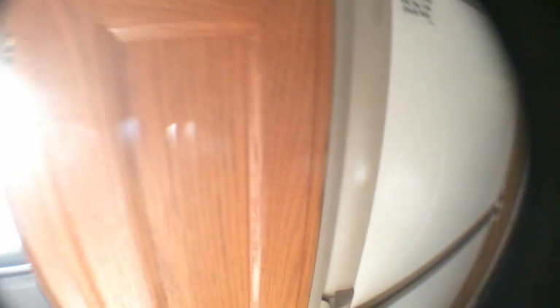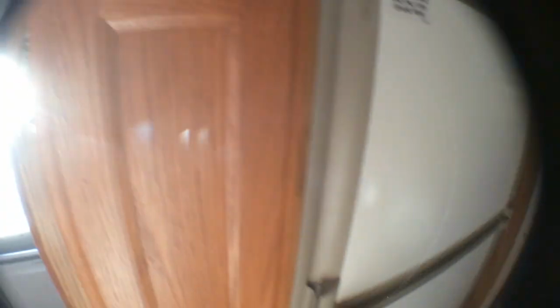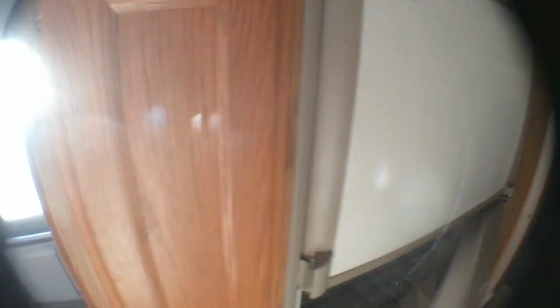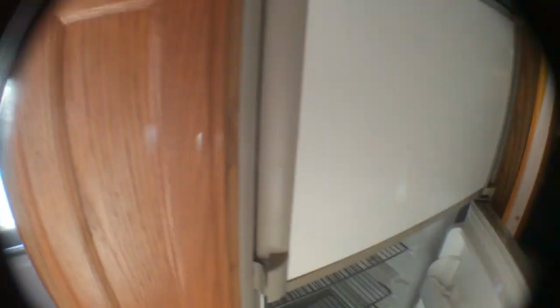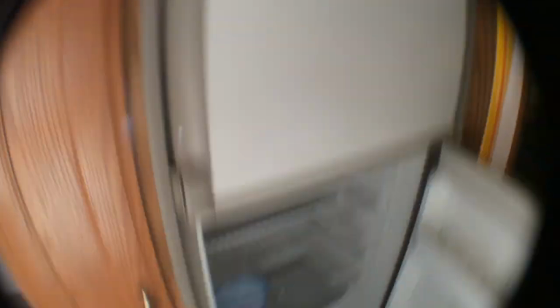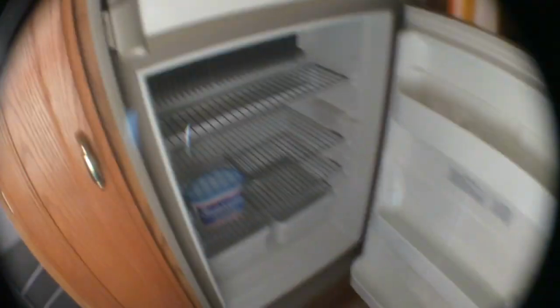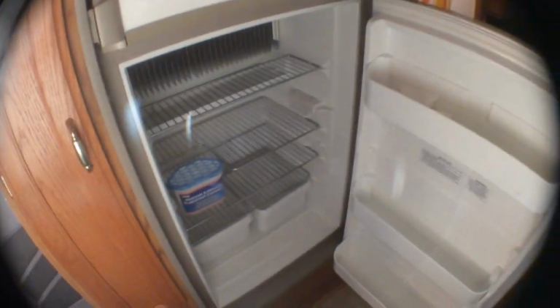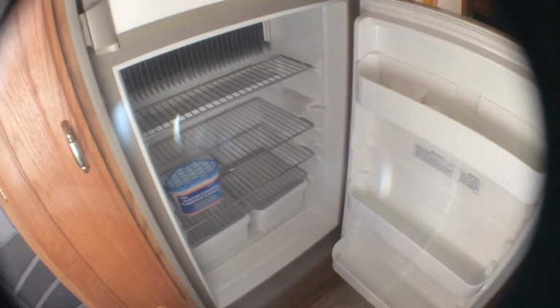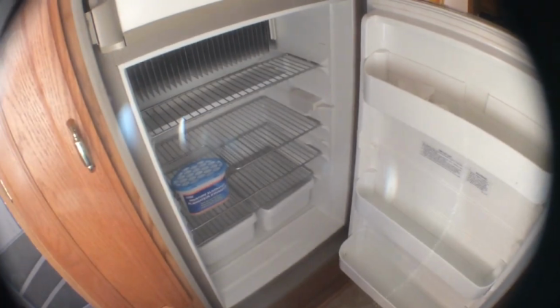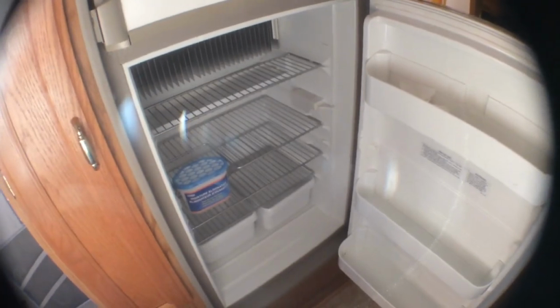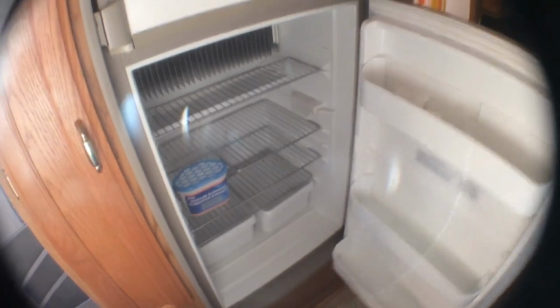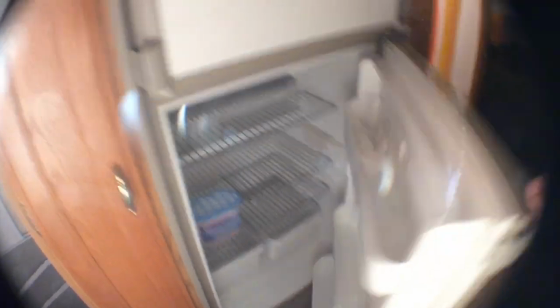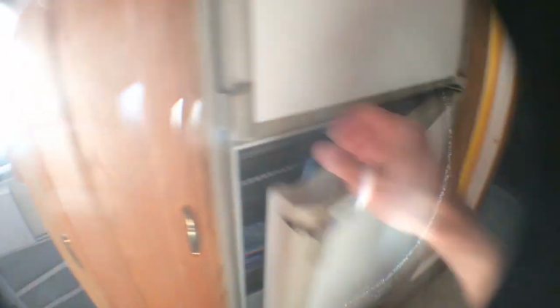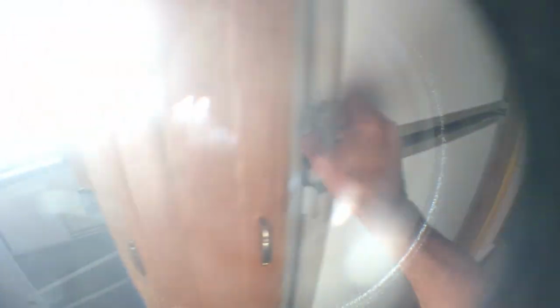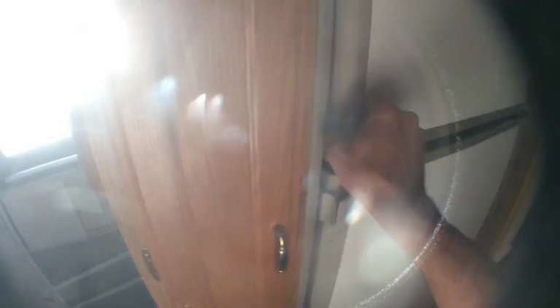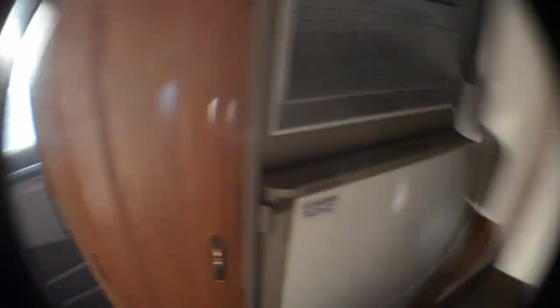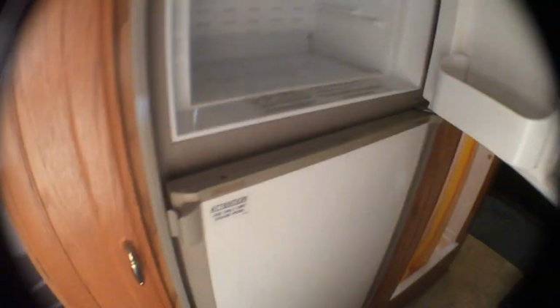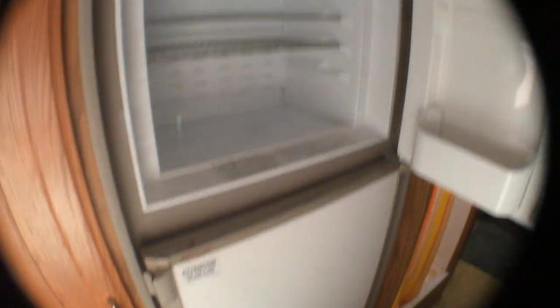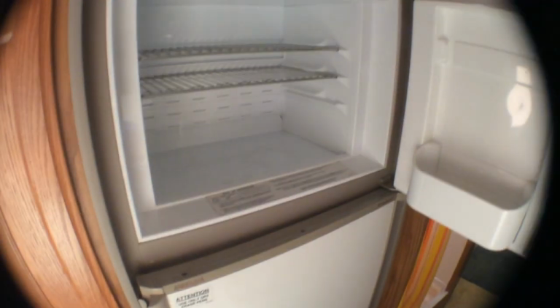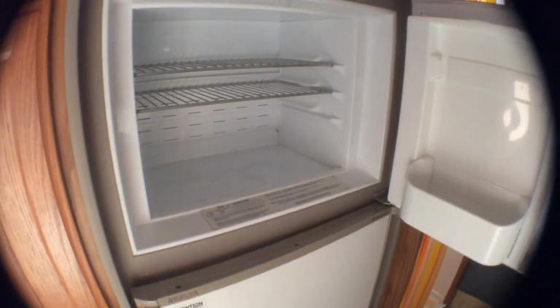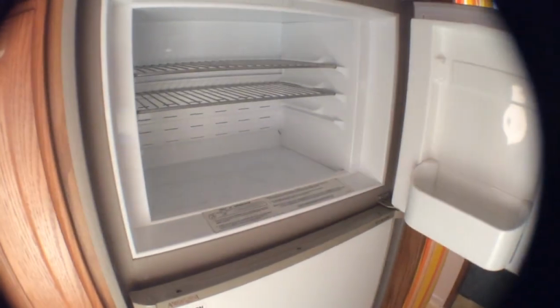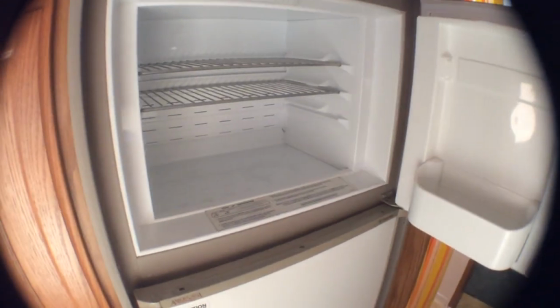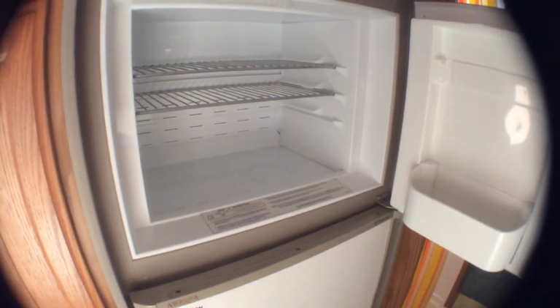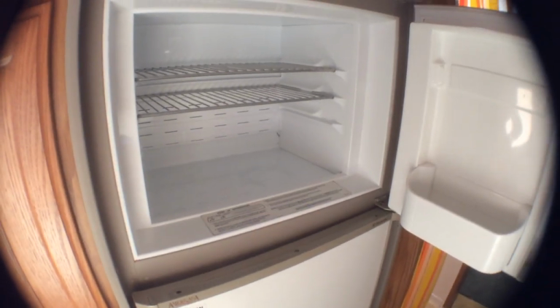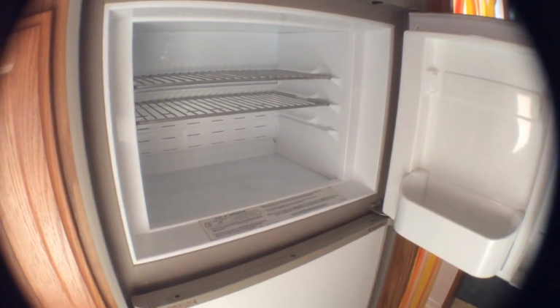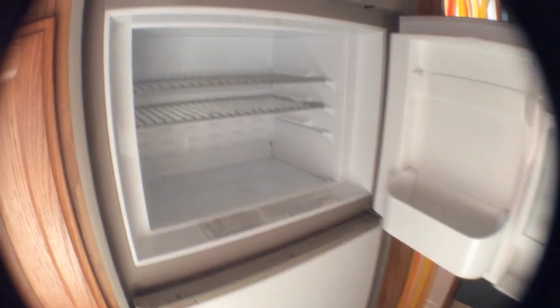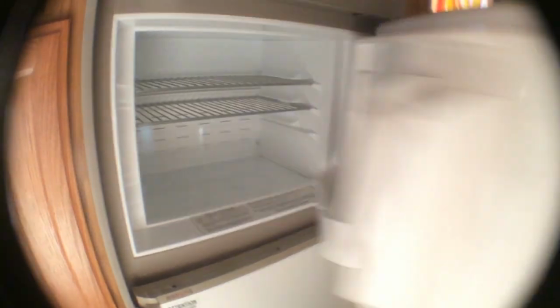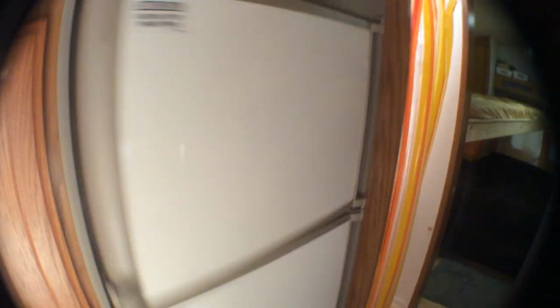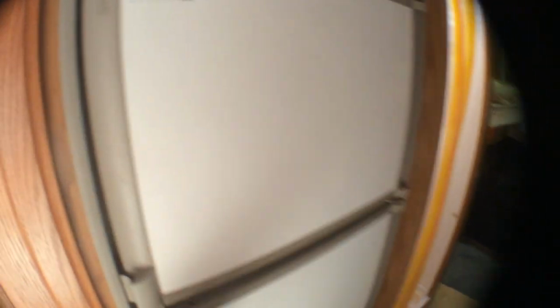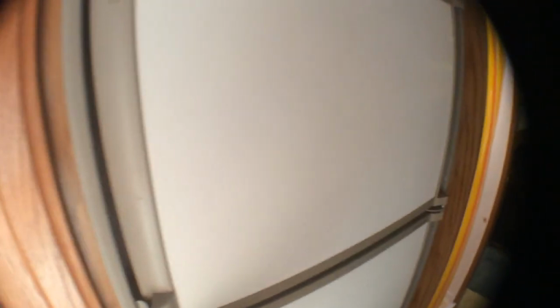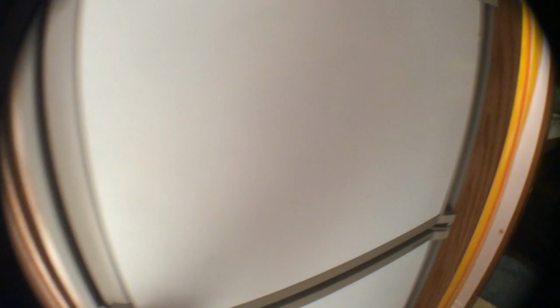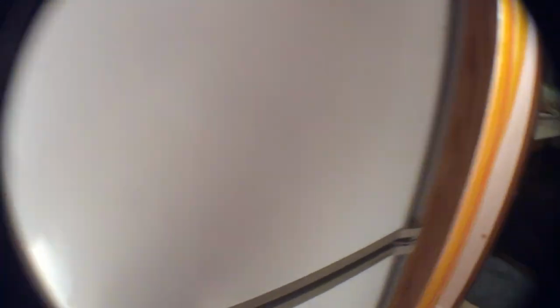Fridge. Everything is turned off right now but it gets super cold in the freezer. Works perfect.